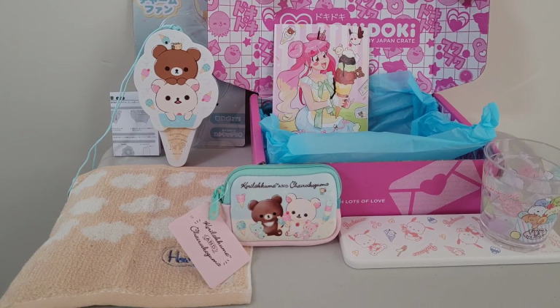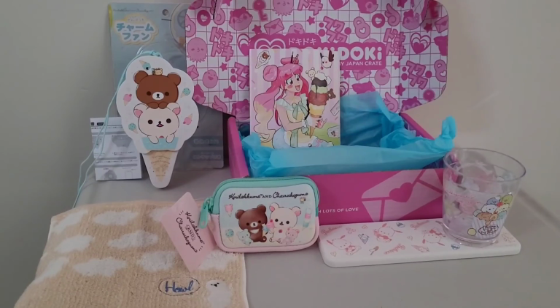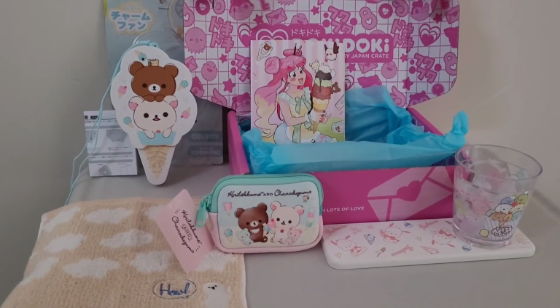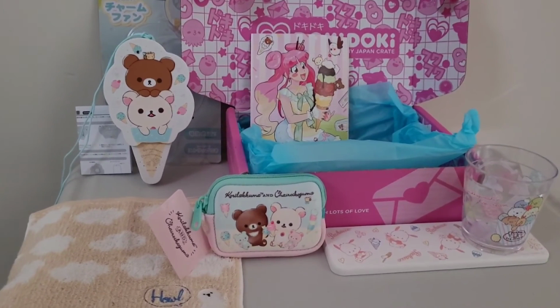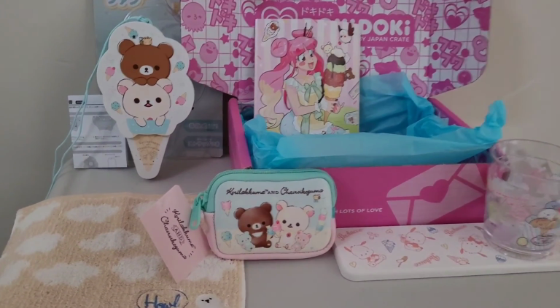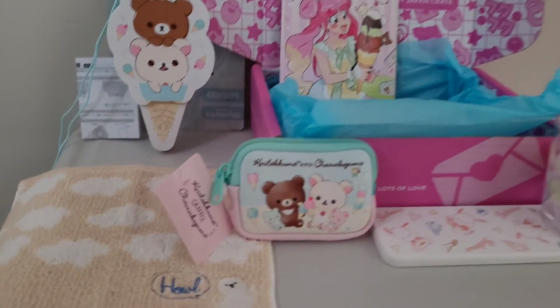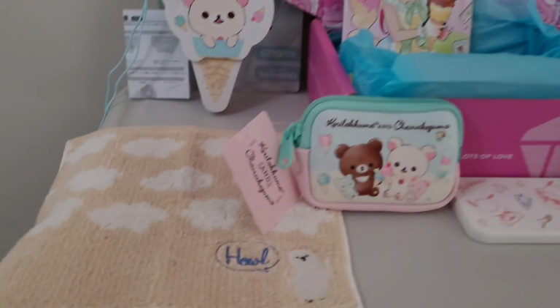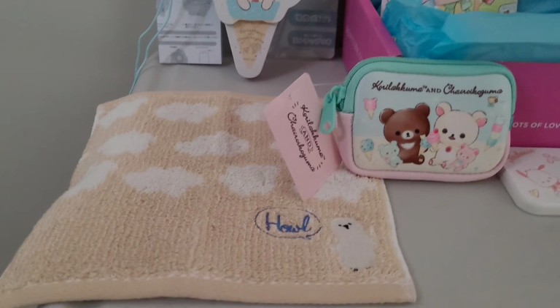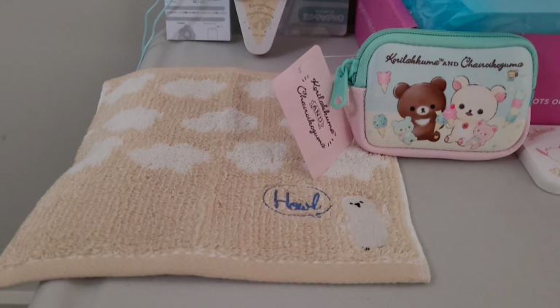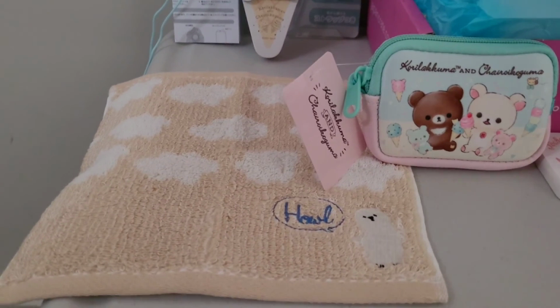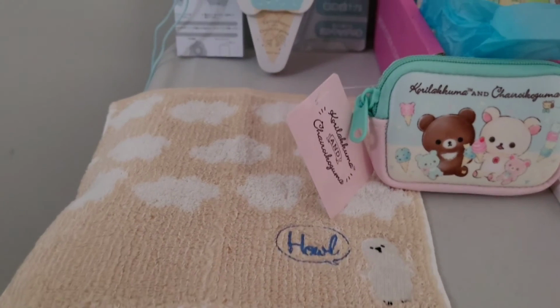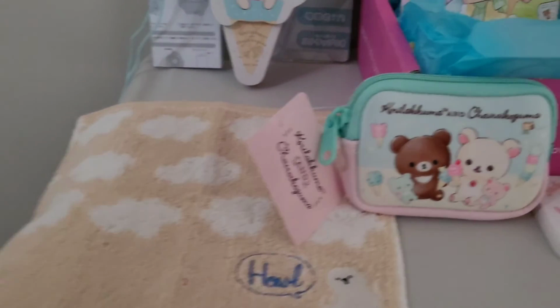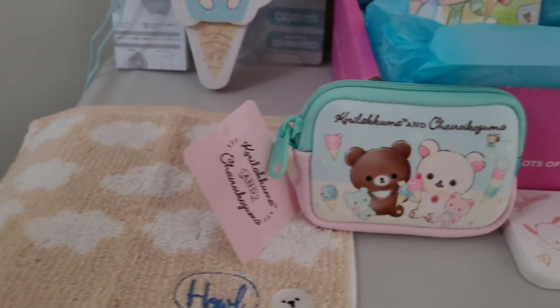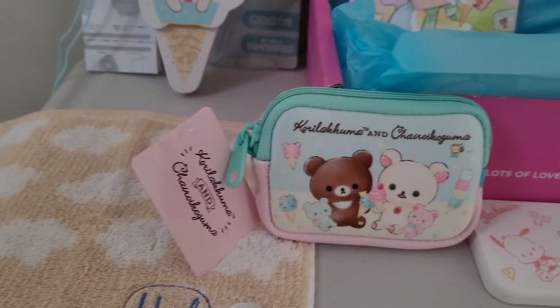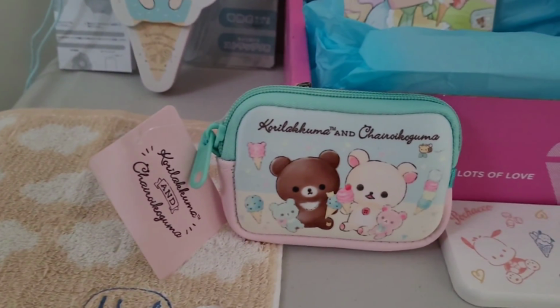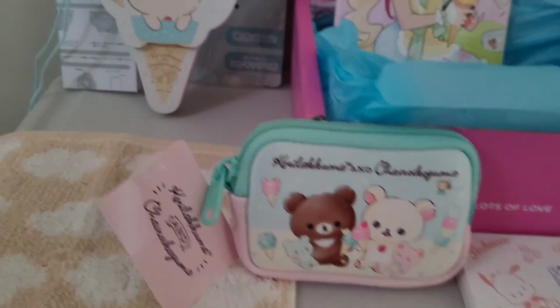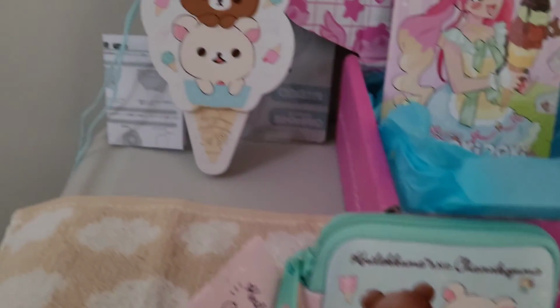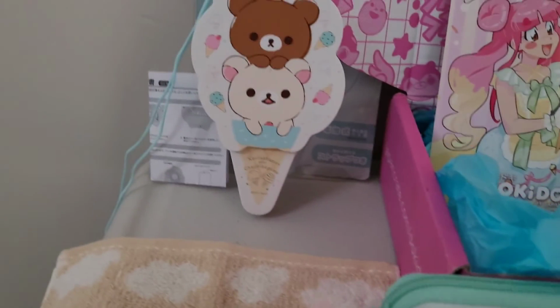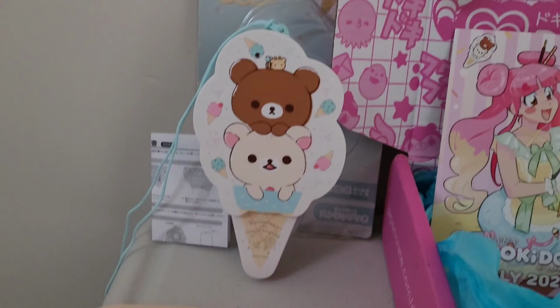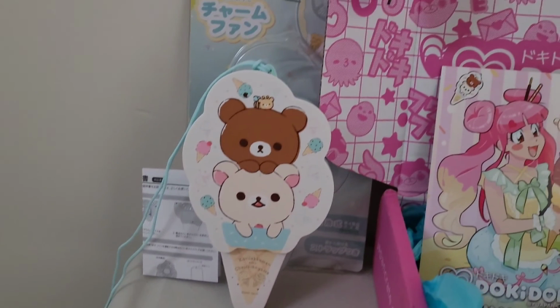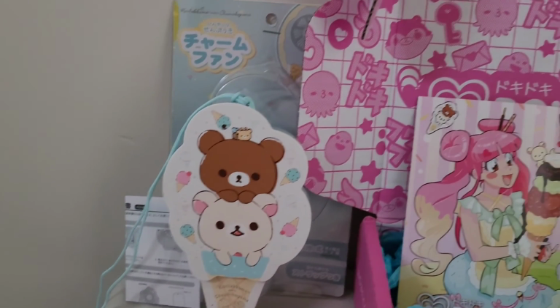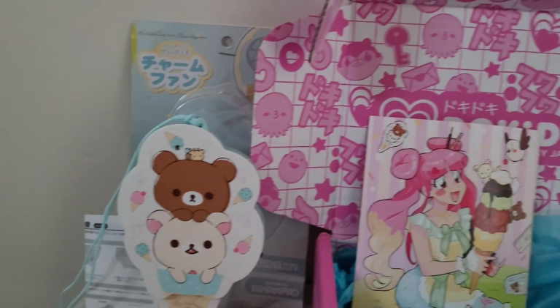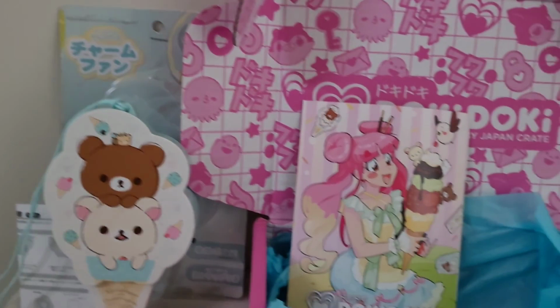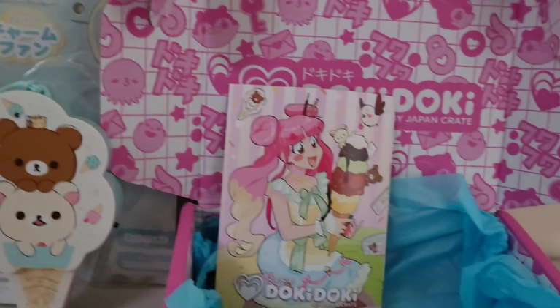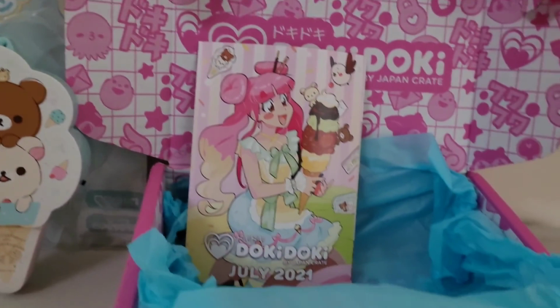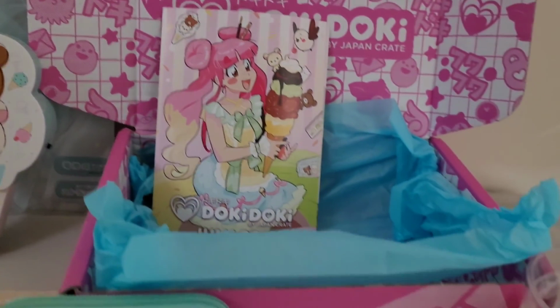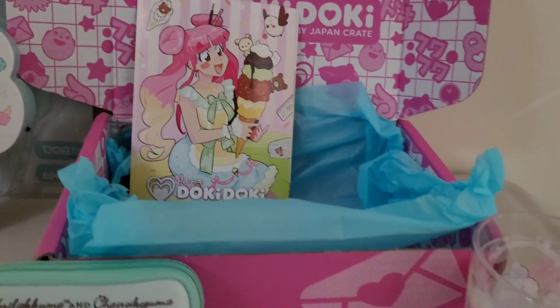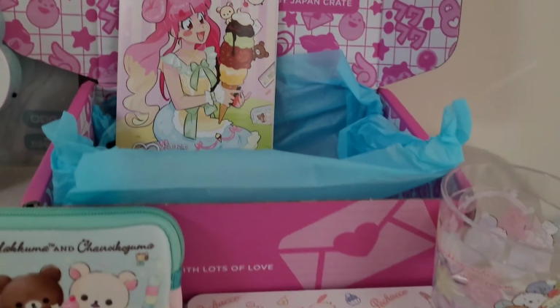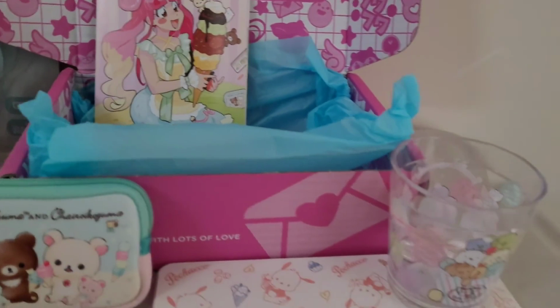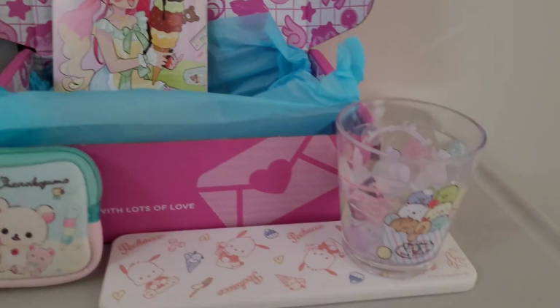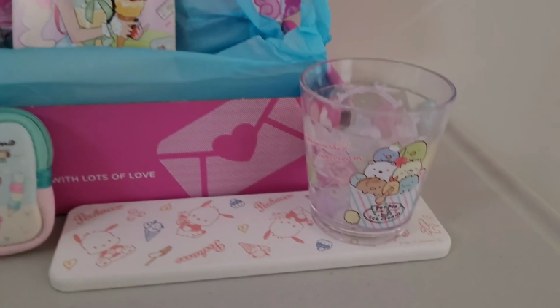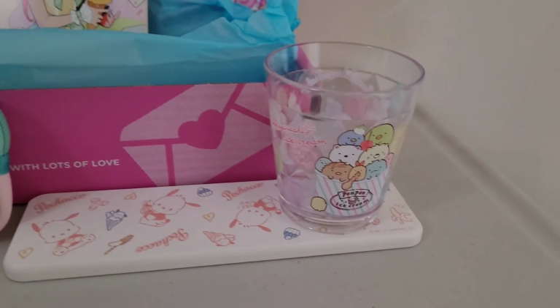So that's everything in this July 2021 Doki Doki Ice Cream Cuties Crate. Which item did you like? My 3 favourite items in this crate are the fan, the cup, and the pouch.